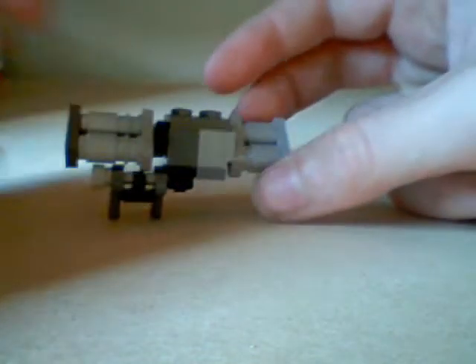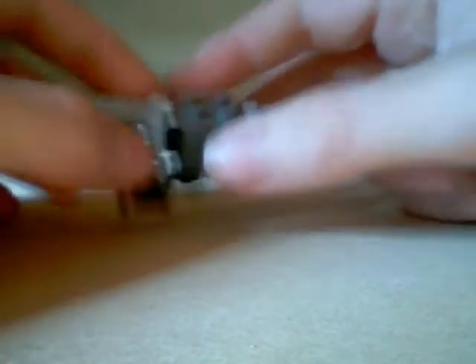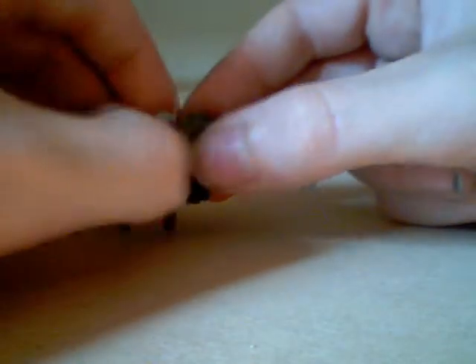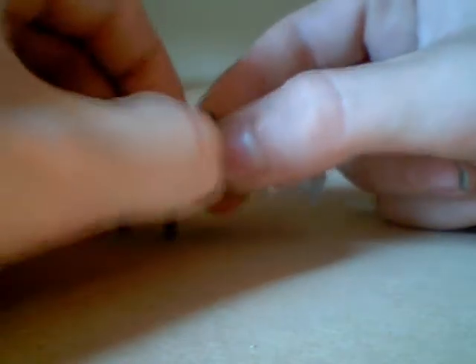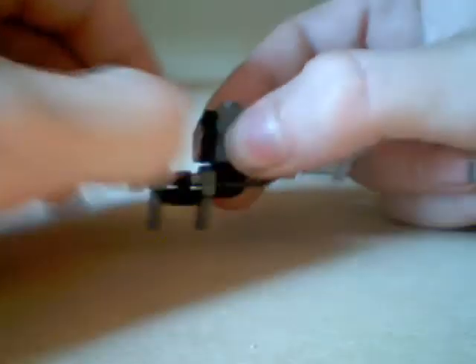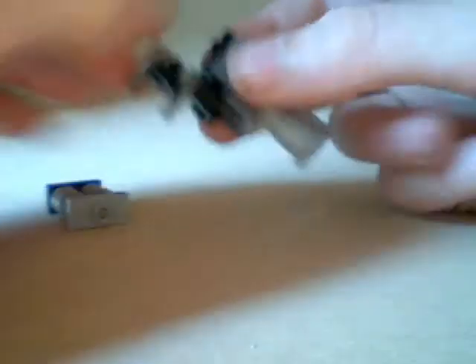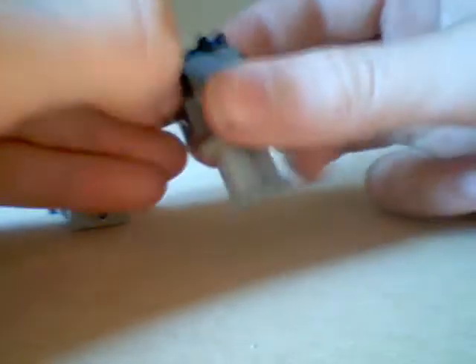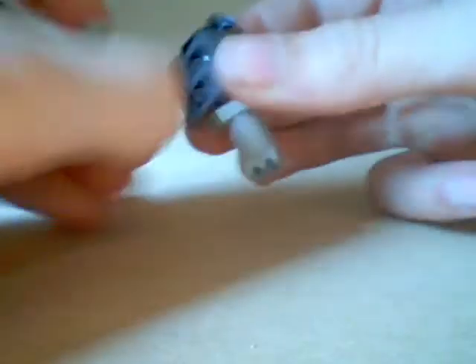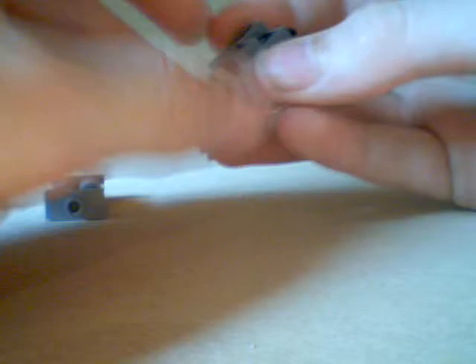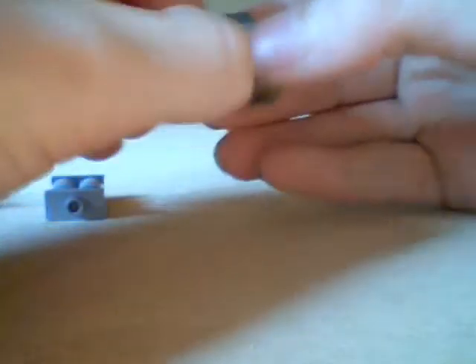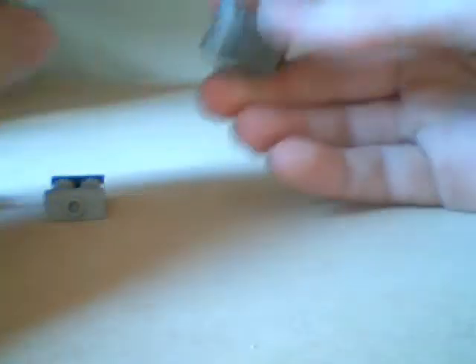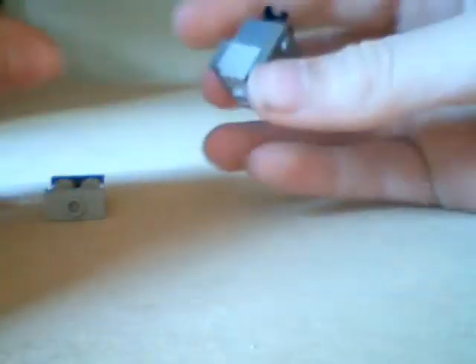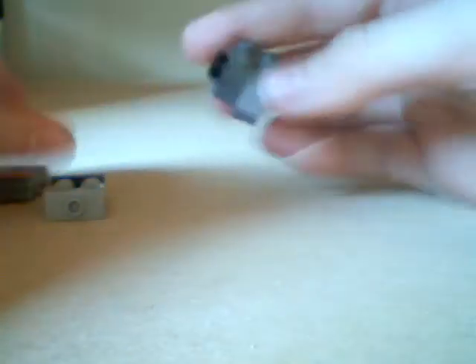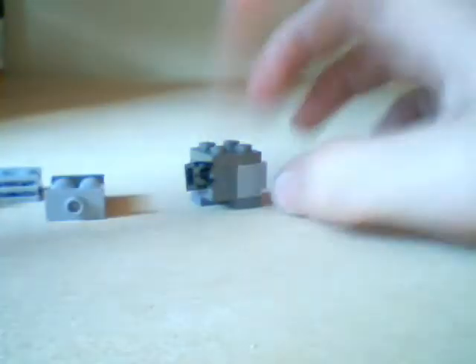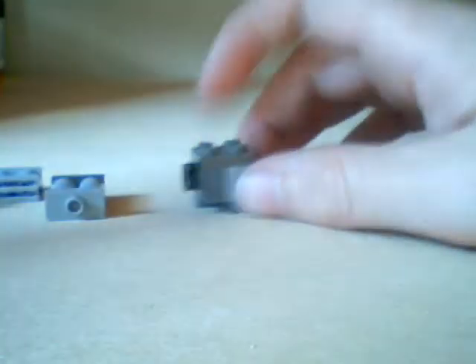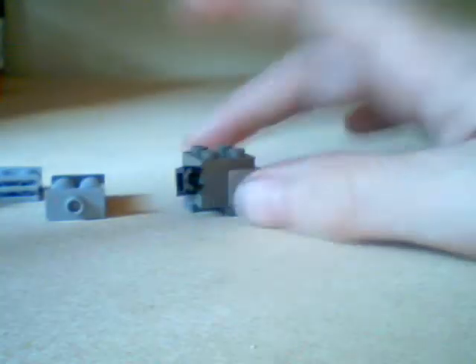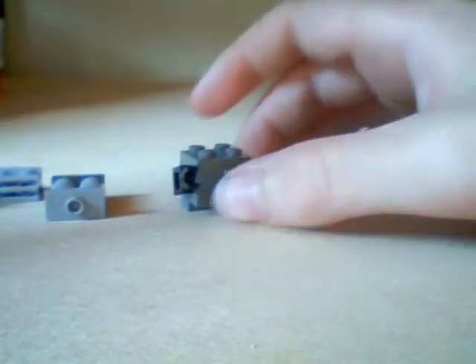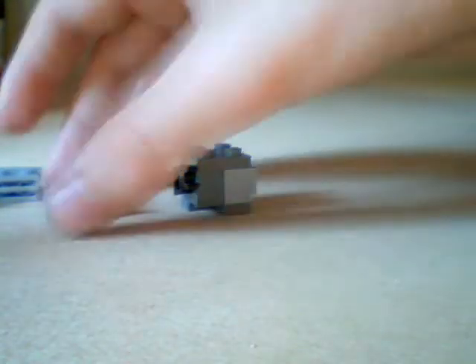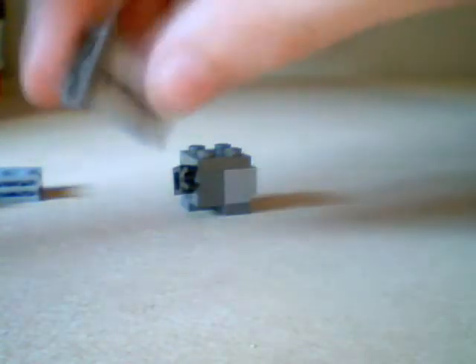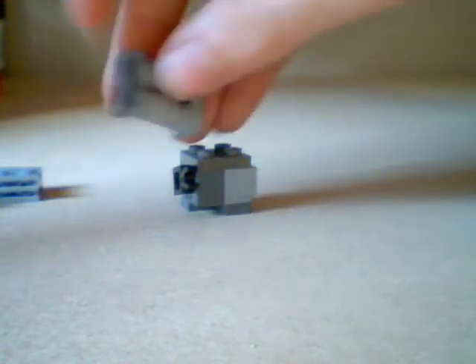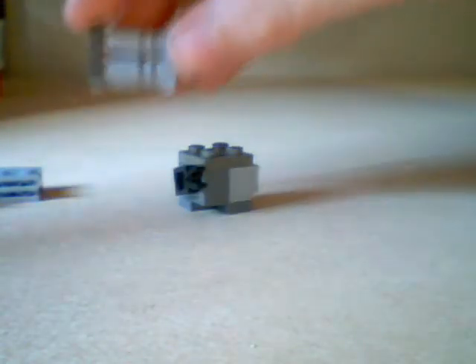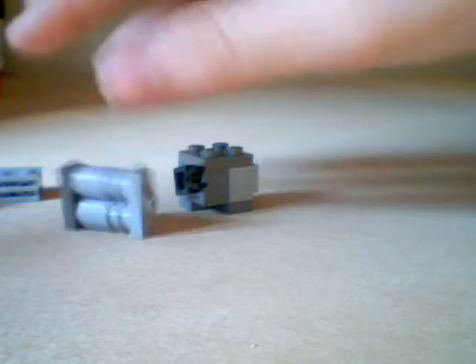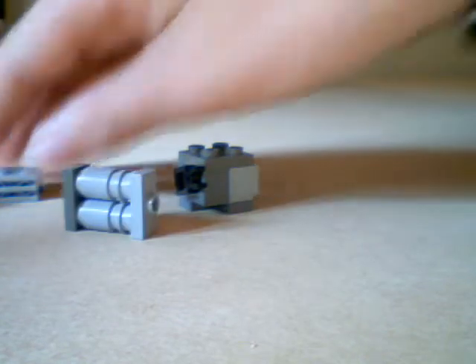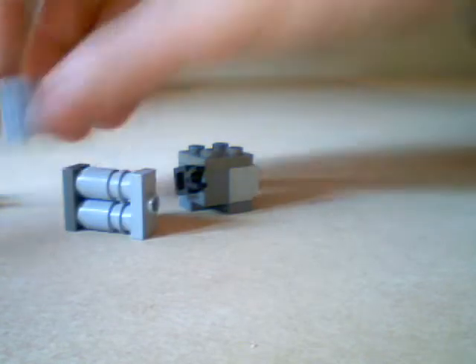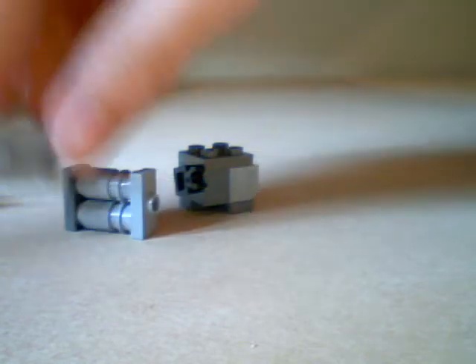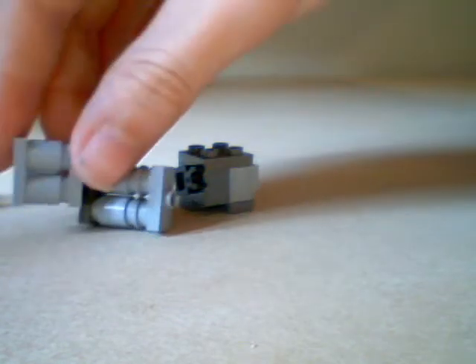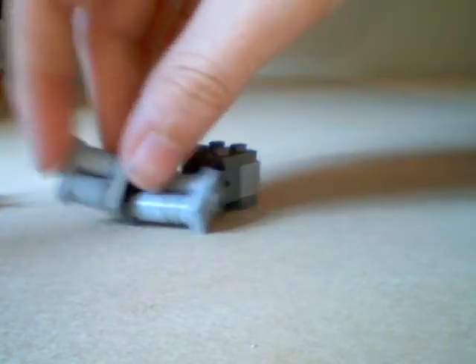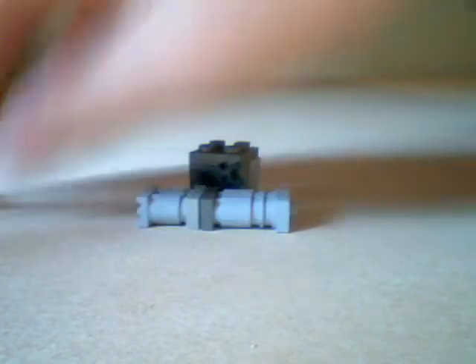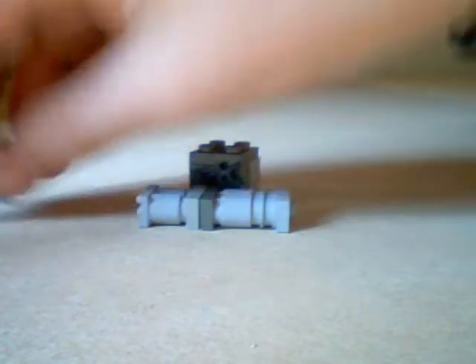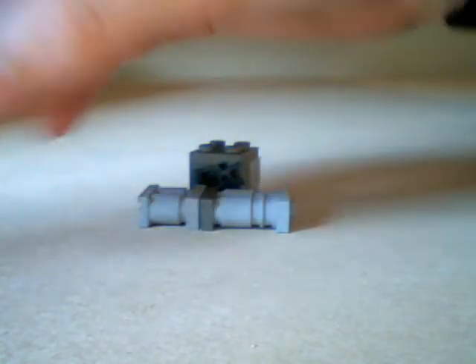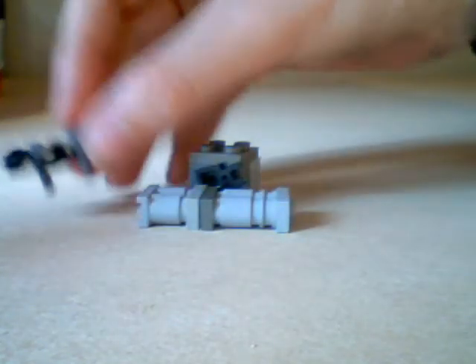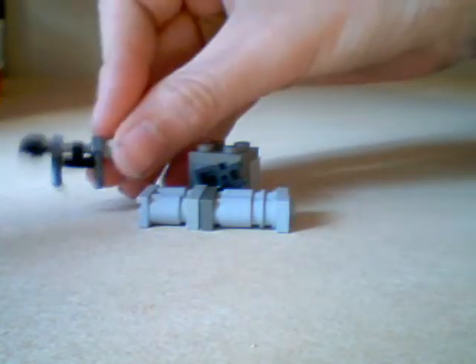It comprises of four main parts: the main segment, the launcher, the back piece of the launcher, and the handles.